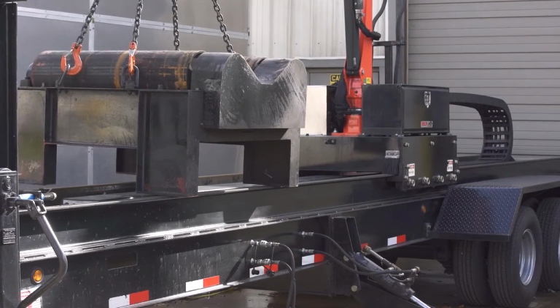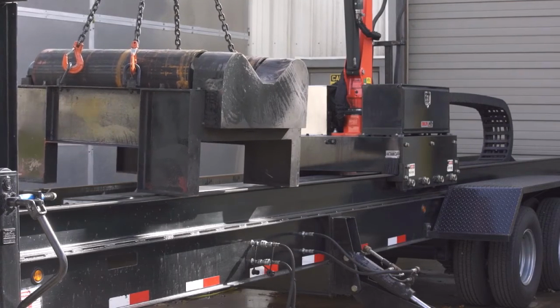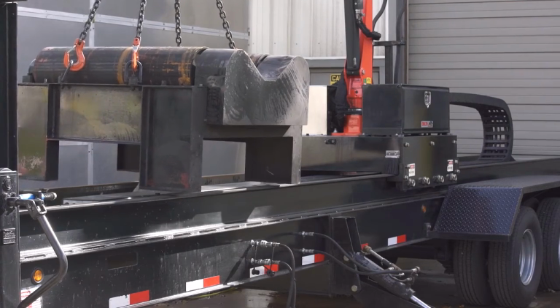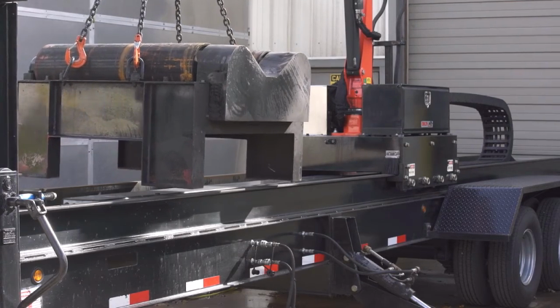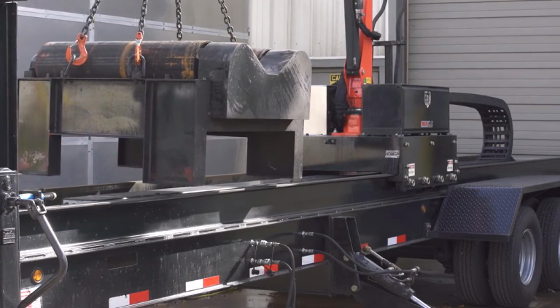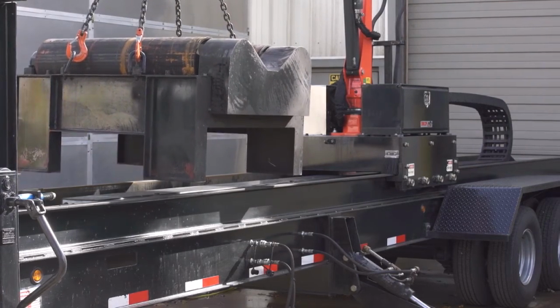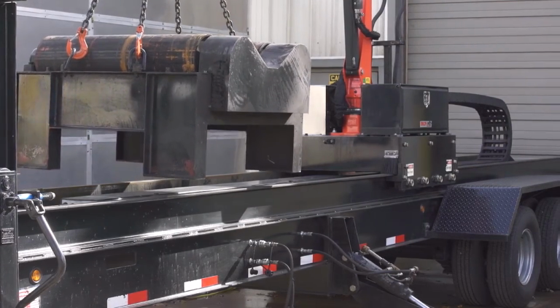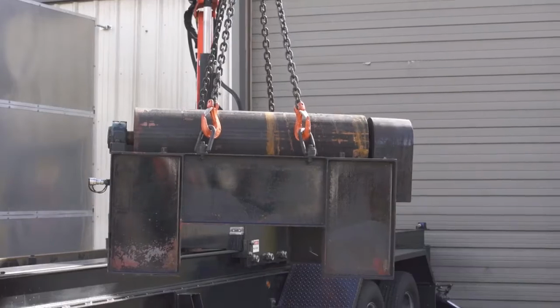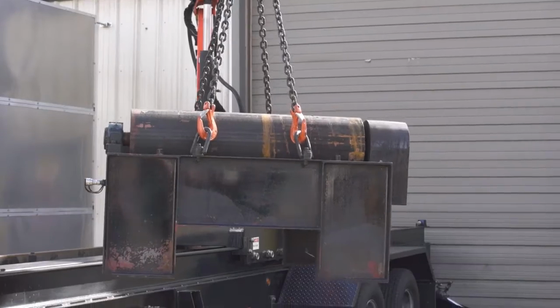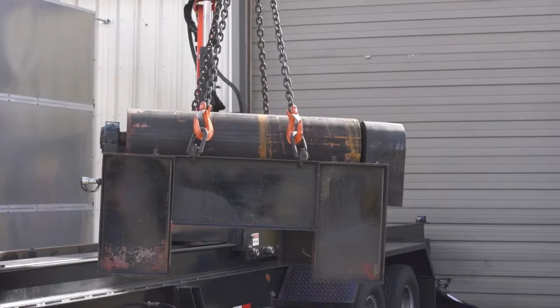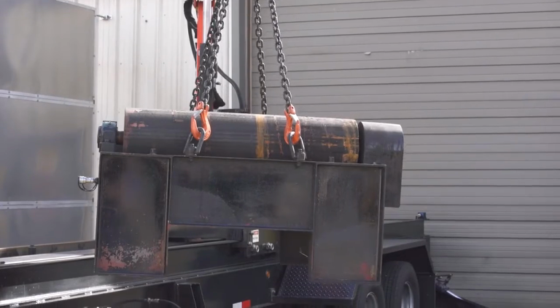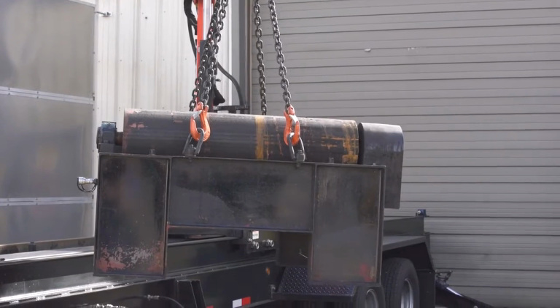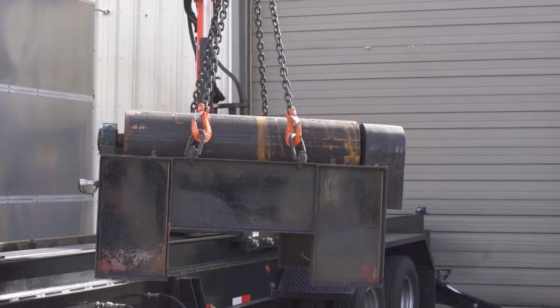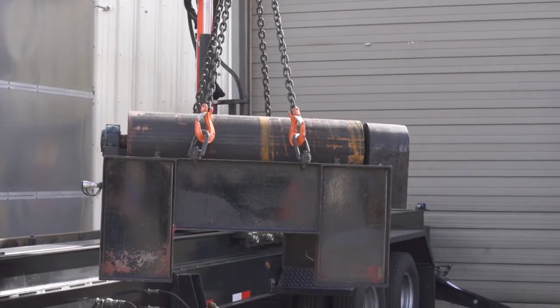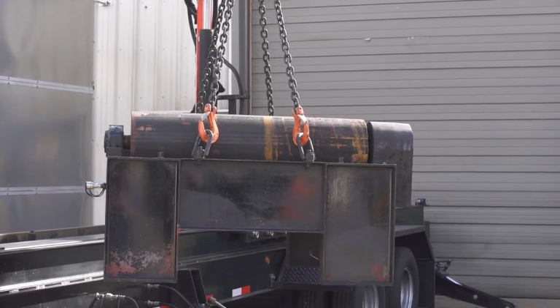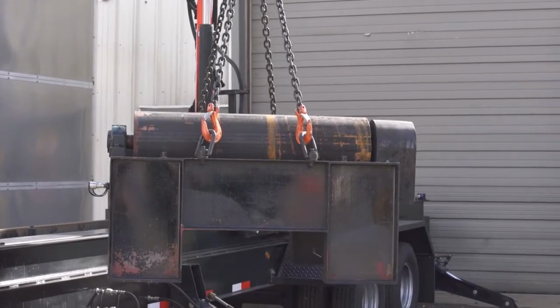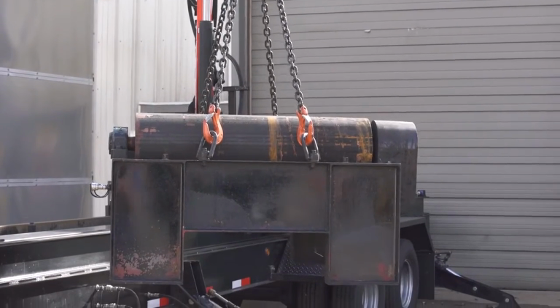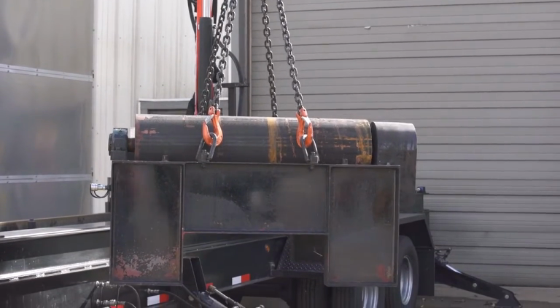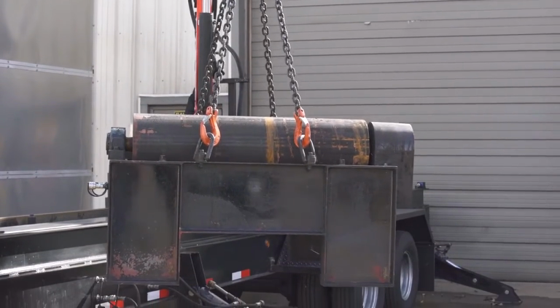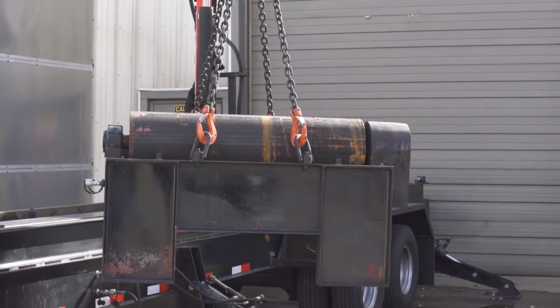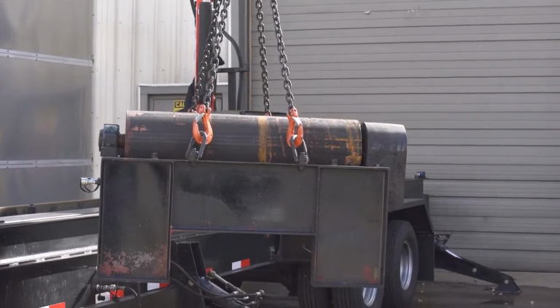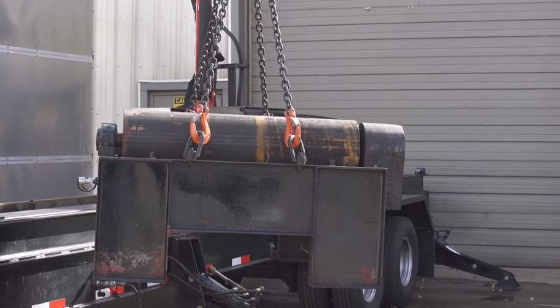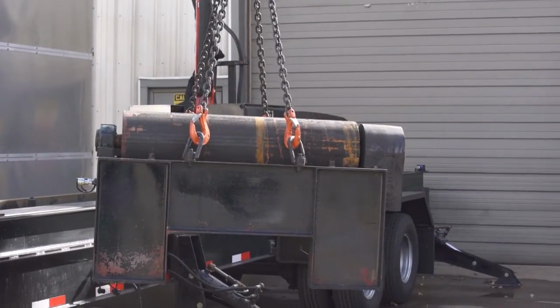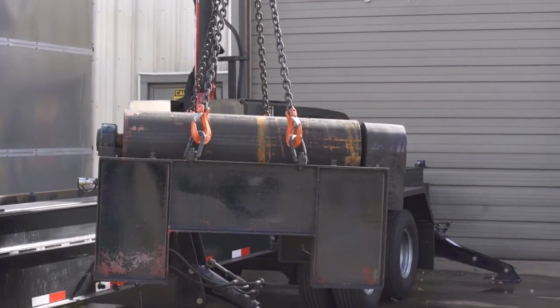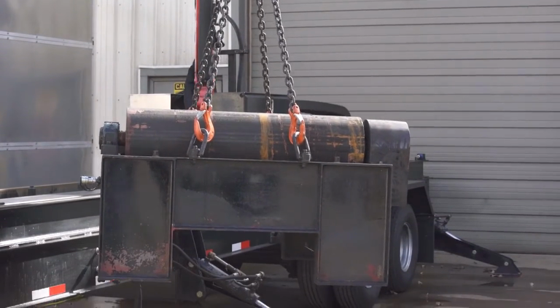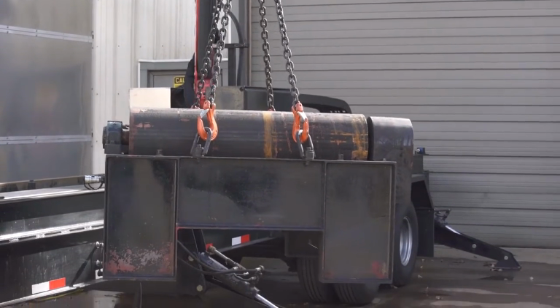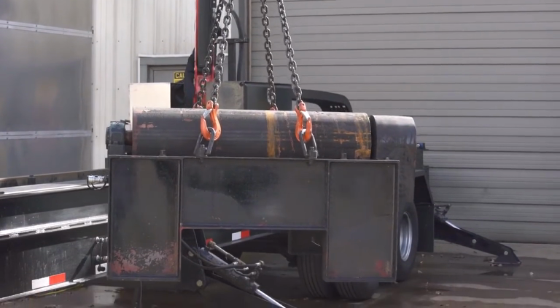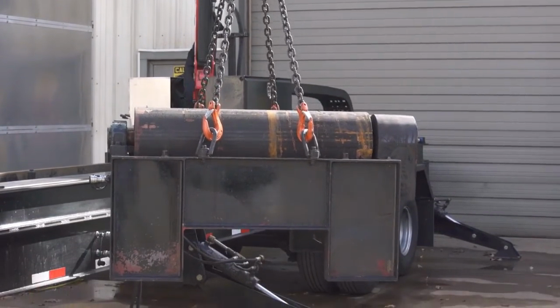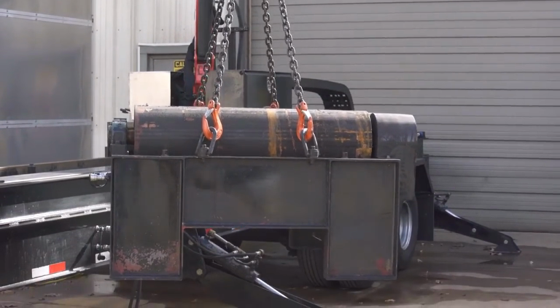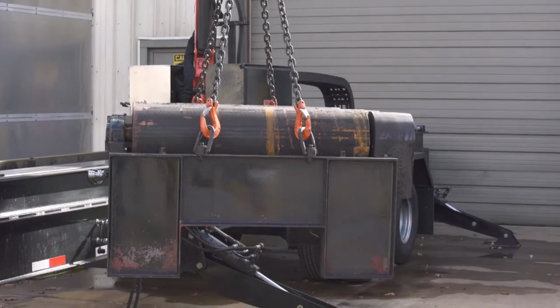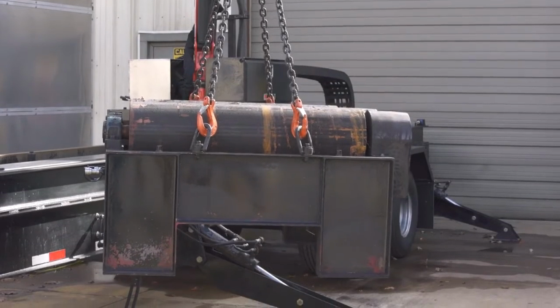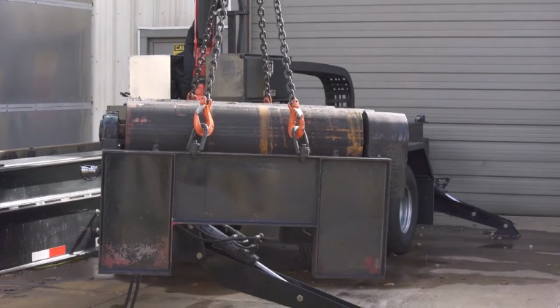The rollers are designed to fit on the trailer for easy transport and are compatible for use with NLB's ATL 5000 ID Bundle Cleaning System.